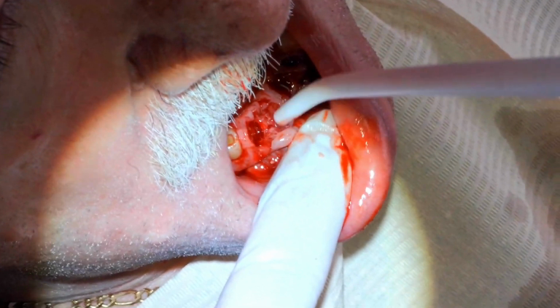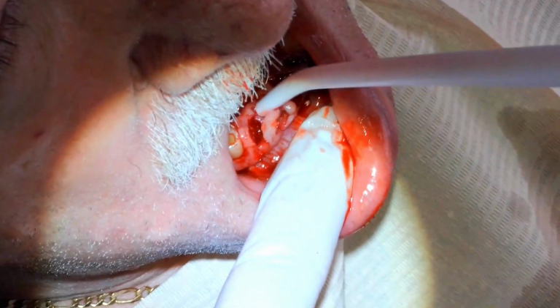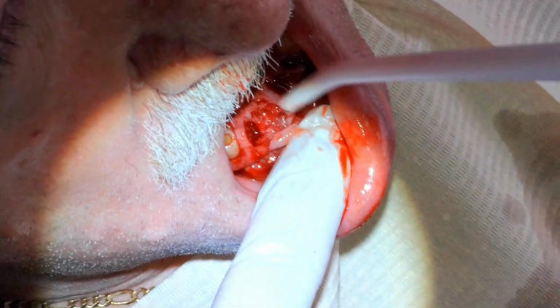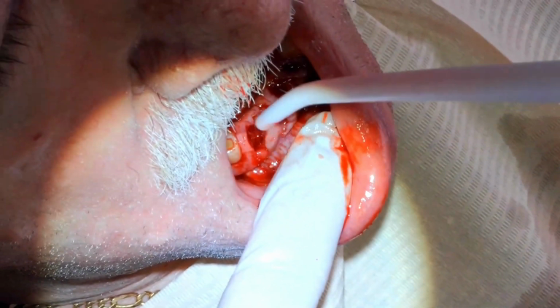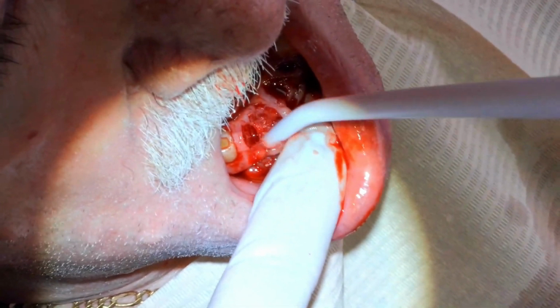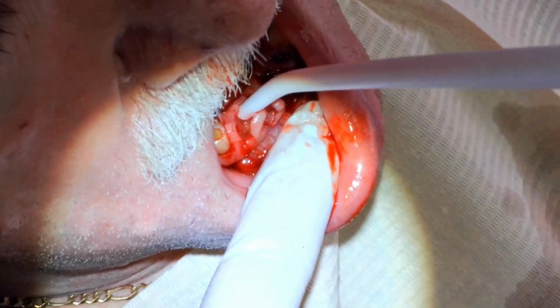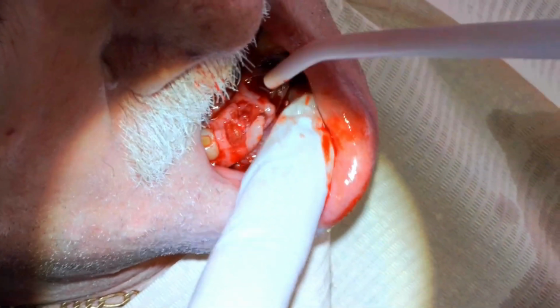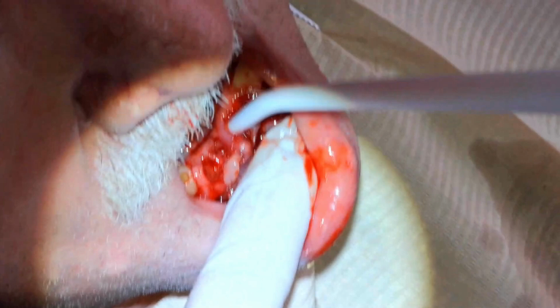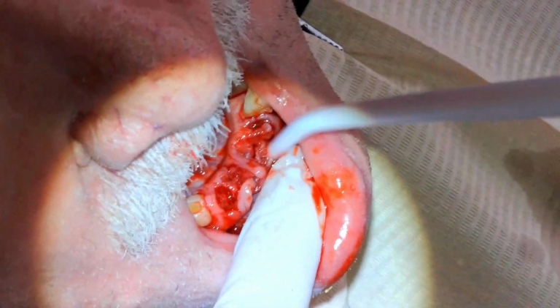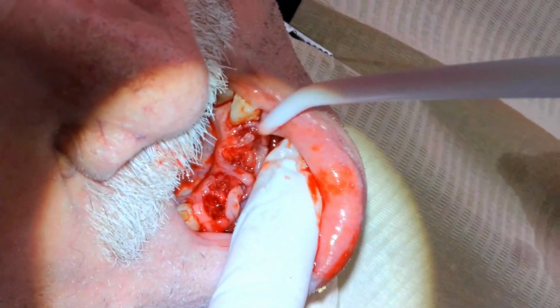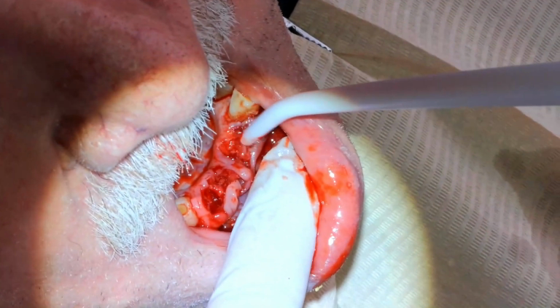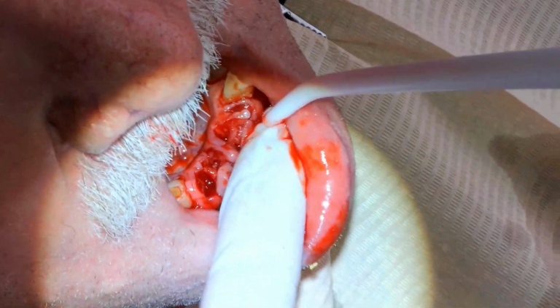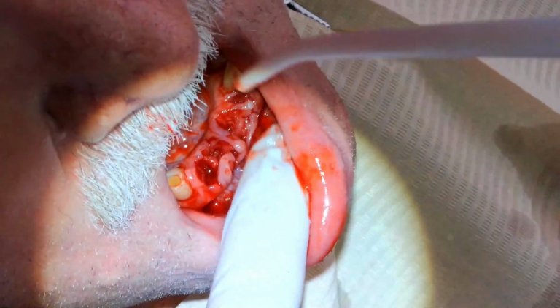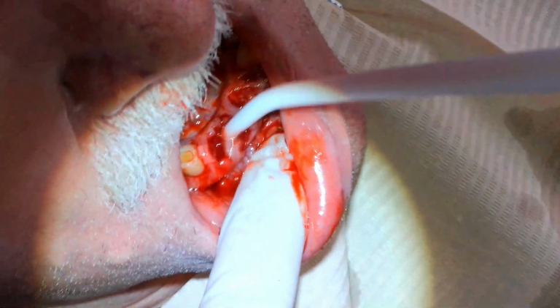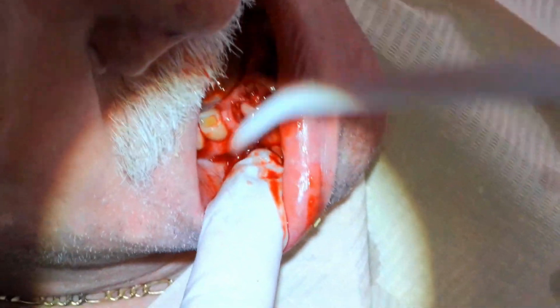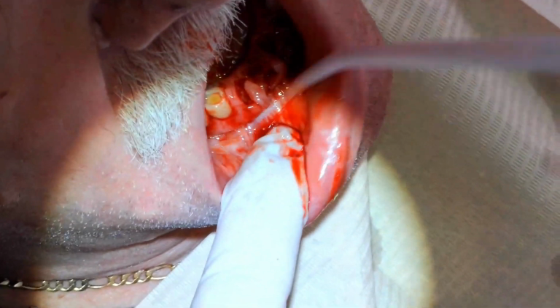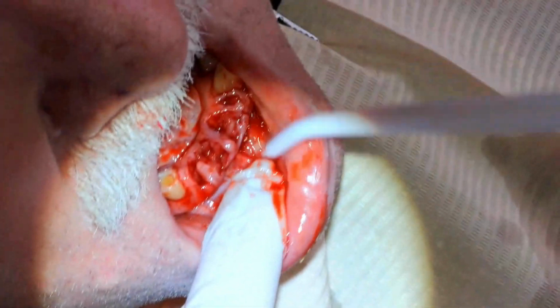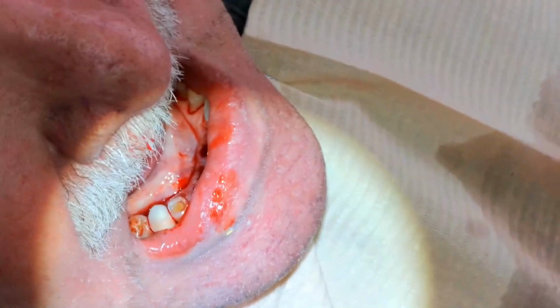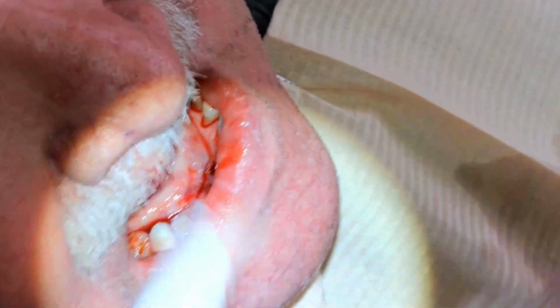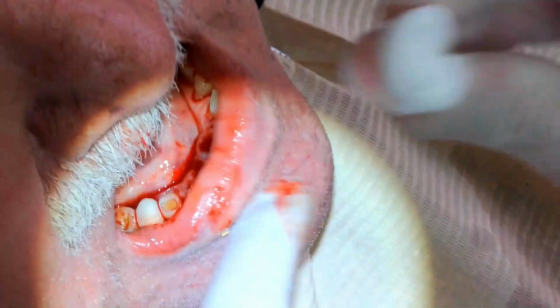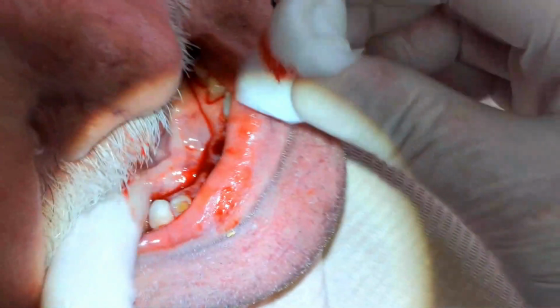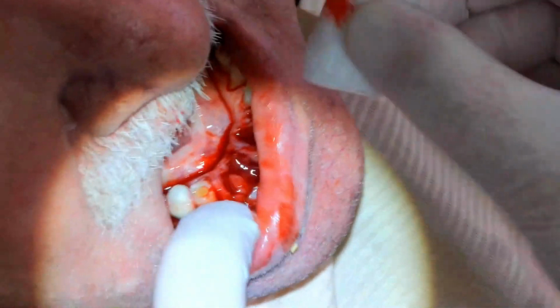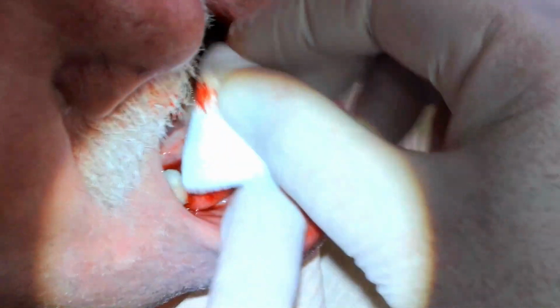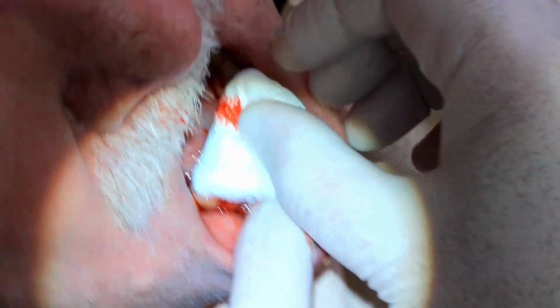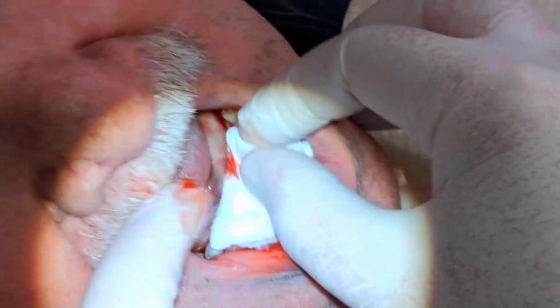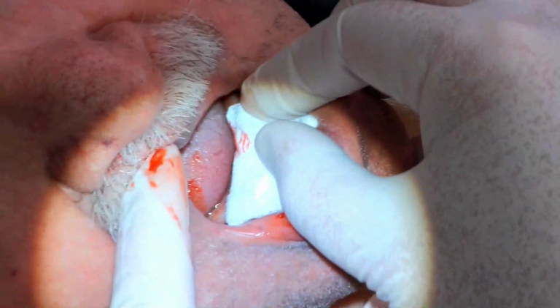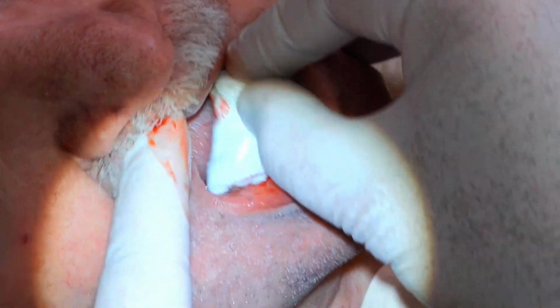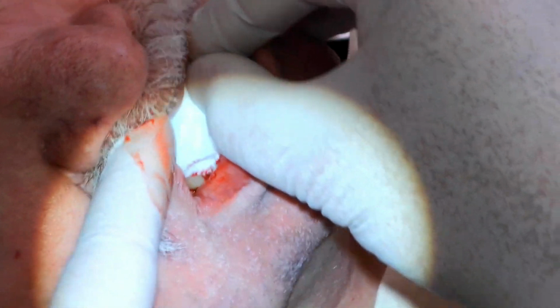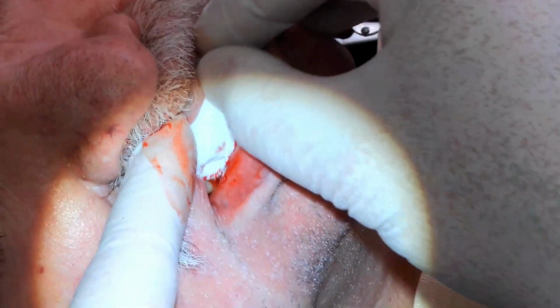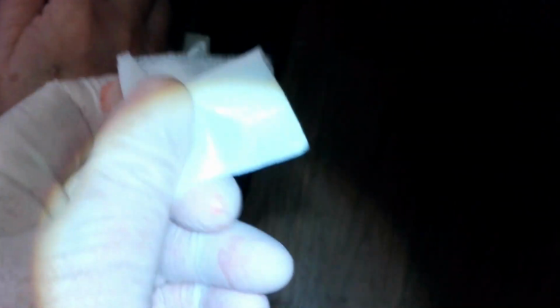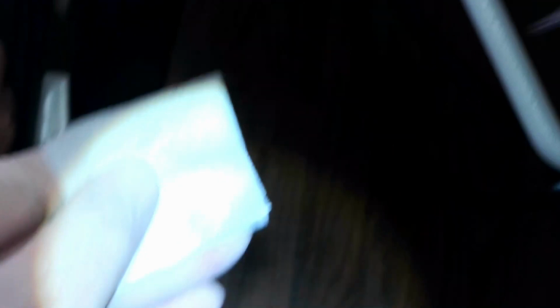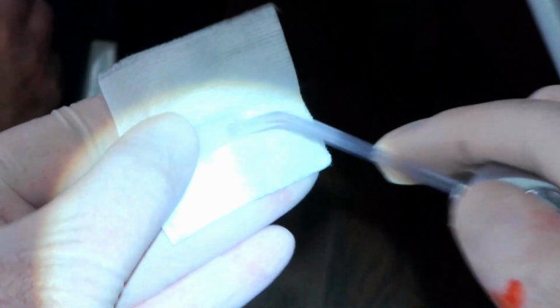Just going to have the patient bite down on some gauze. I spoke to him the day after and he said the bleeding has stopped and he's feeling great. So I'm going to do a follow-up video in a week or so to see how he's healing. There's the rolled up gauze — put it down, have them bite down, leave the pressure on it.